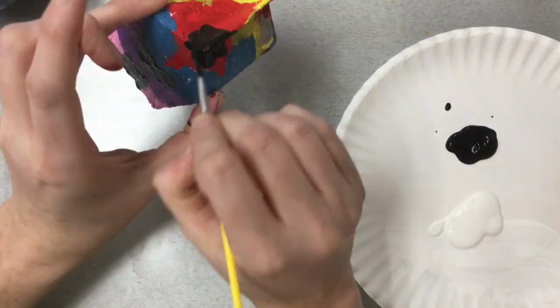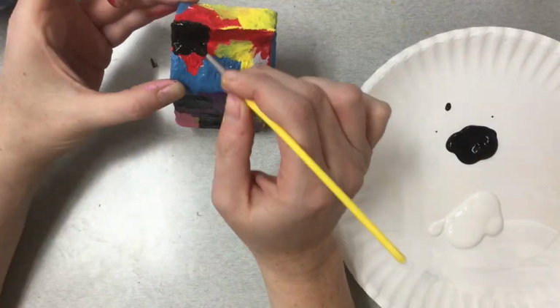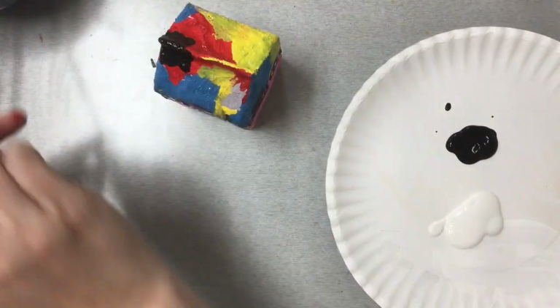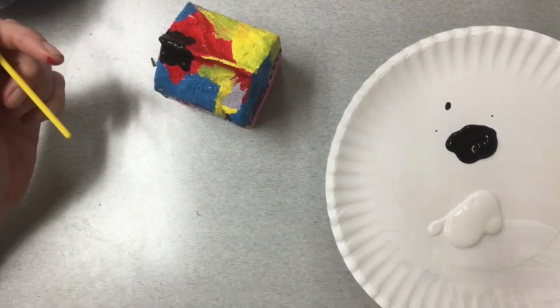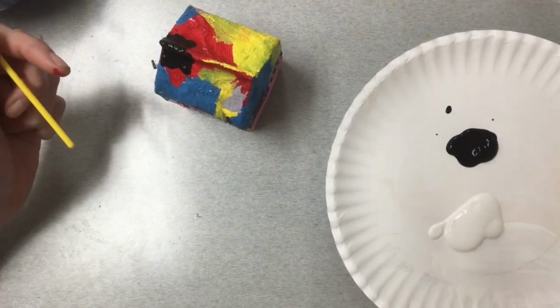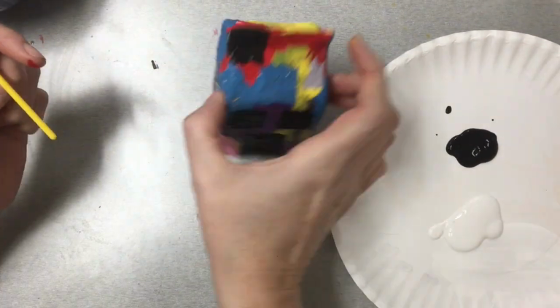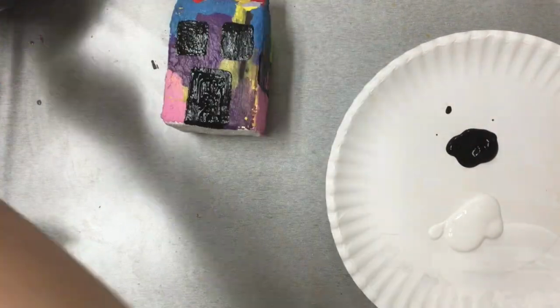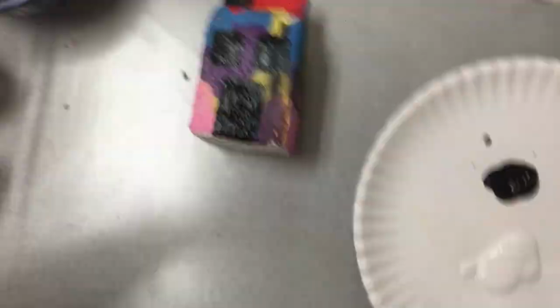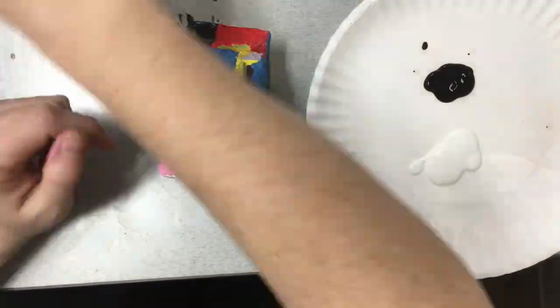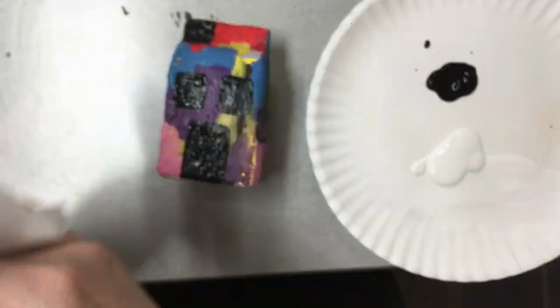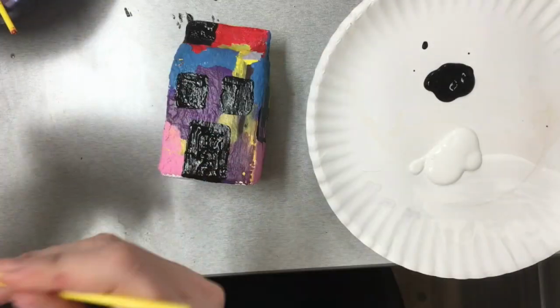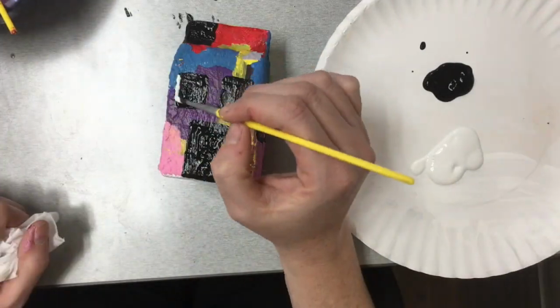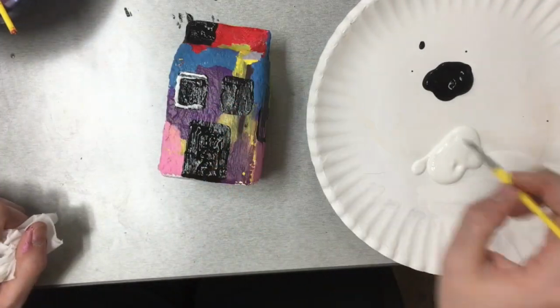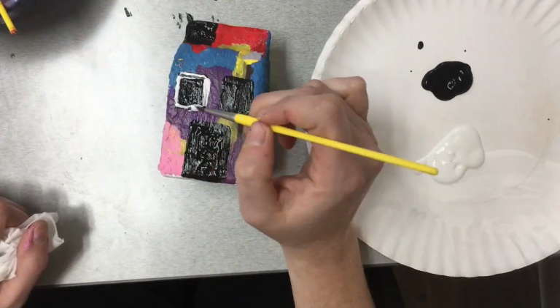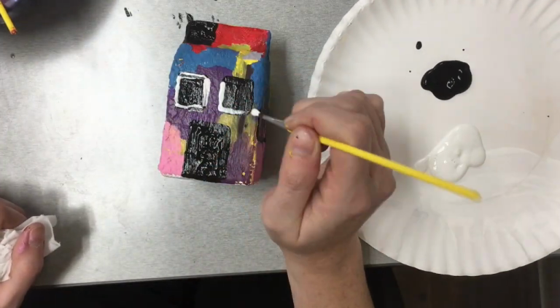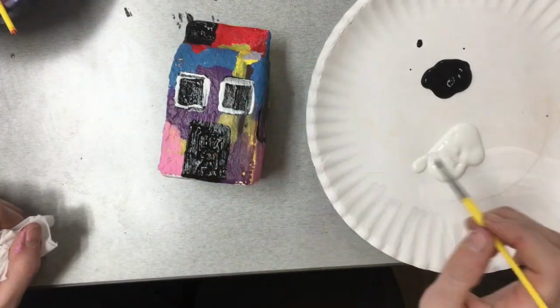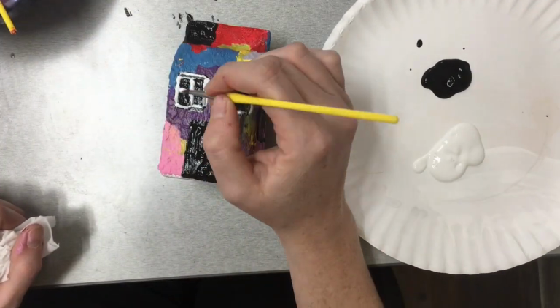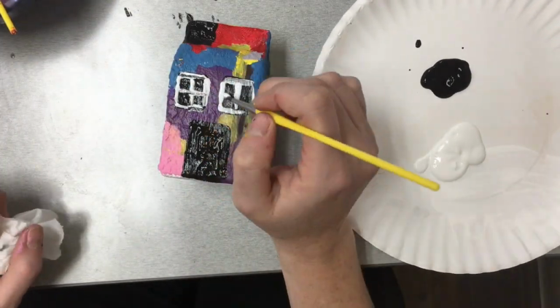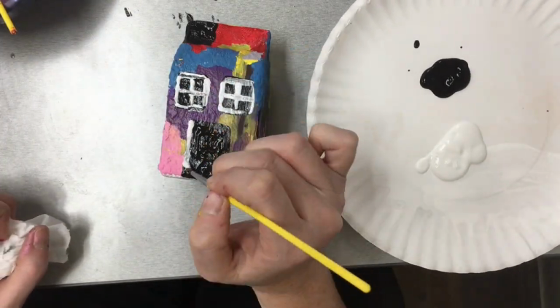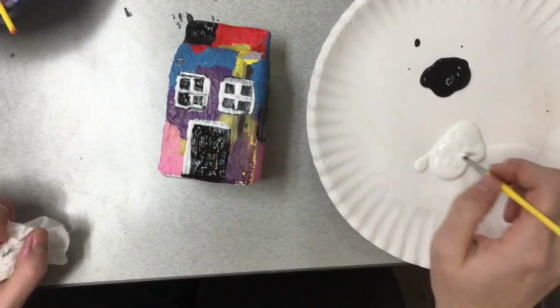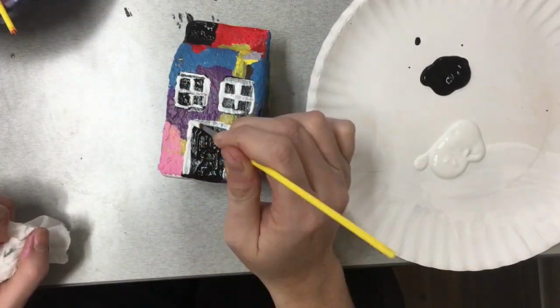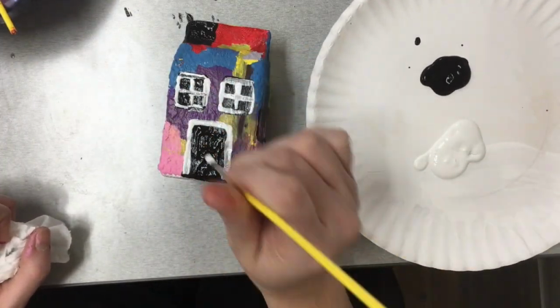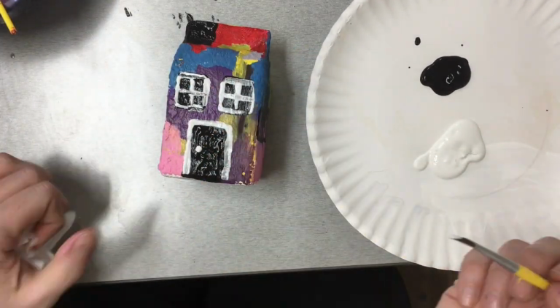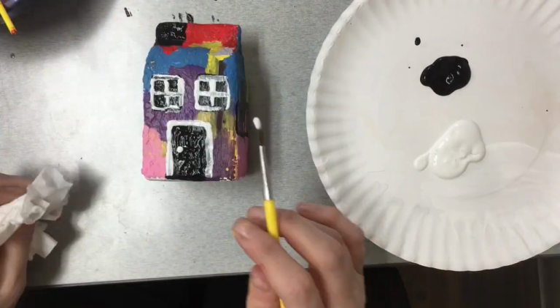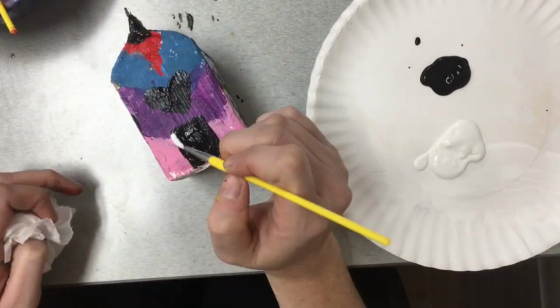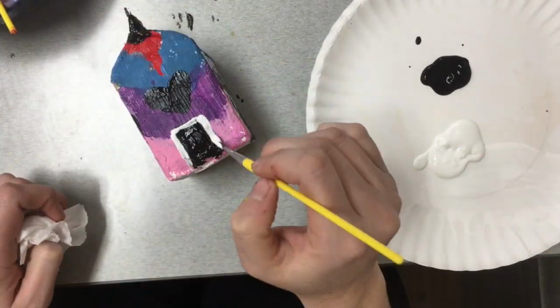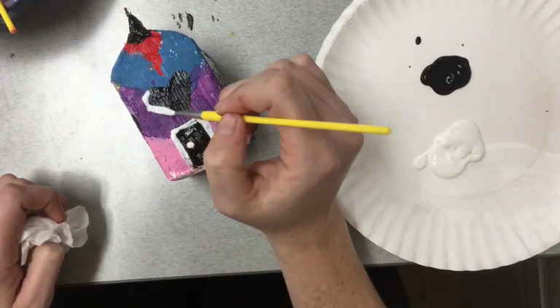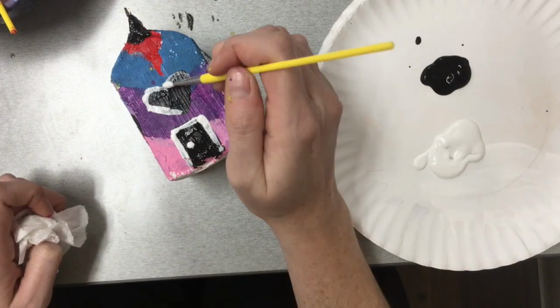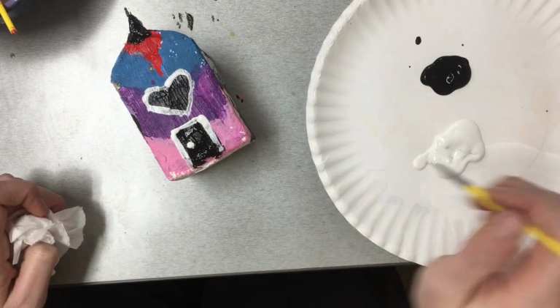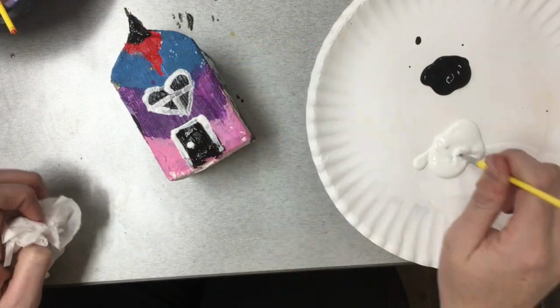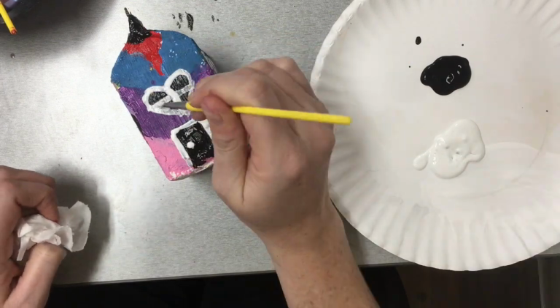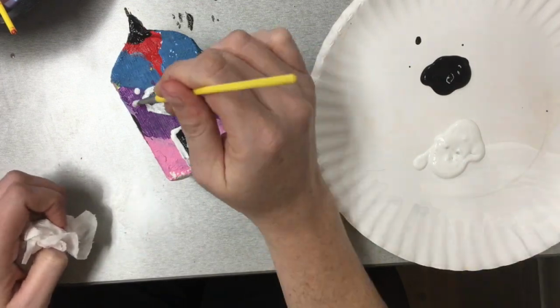You can create your design to be whatever it is that you want it to be. This is the final step — when things are dry, you begin to add details.